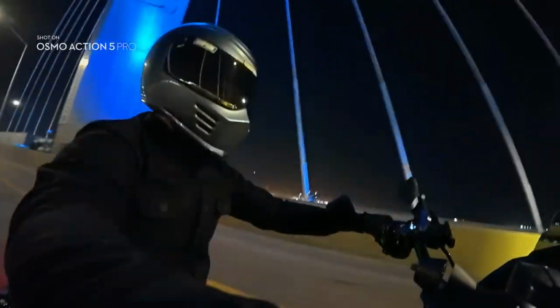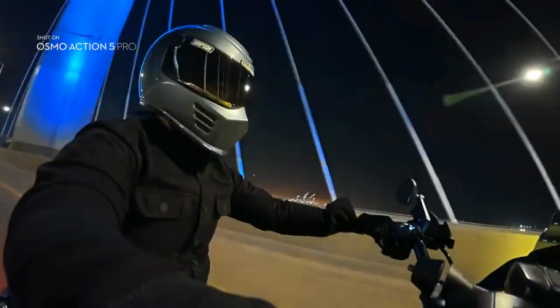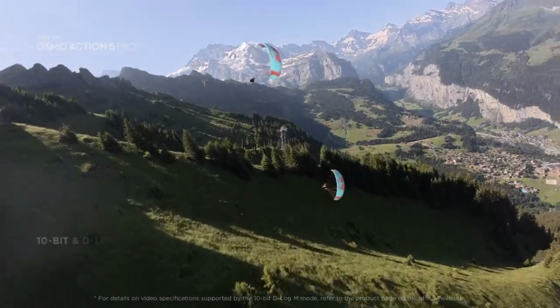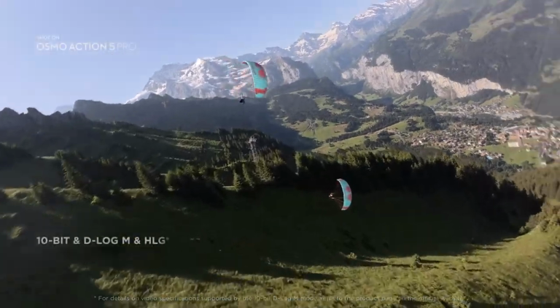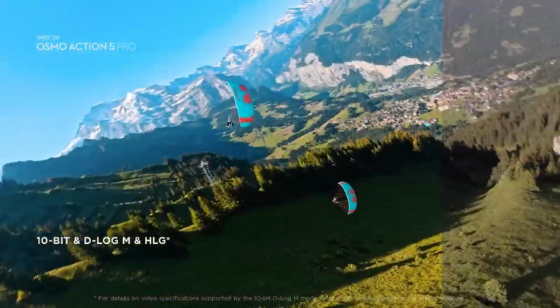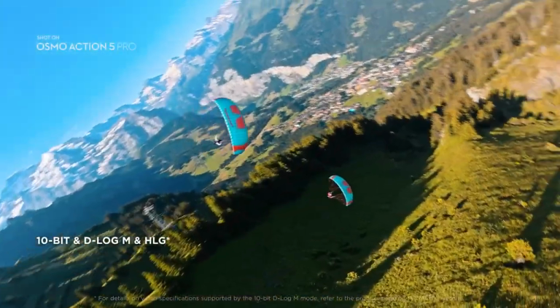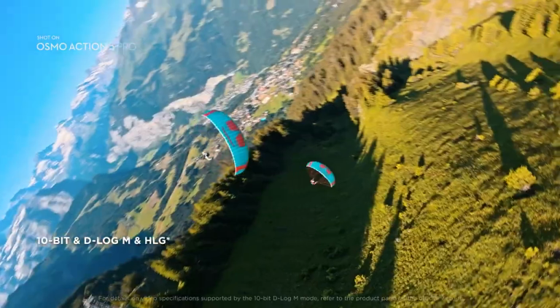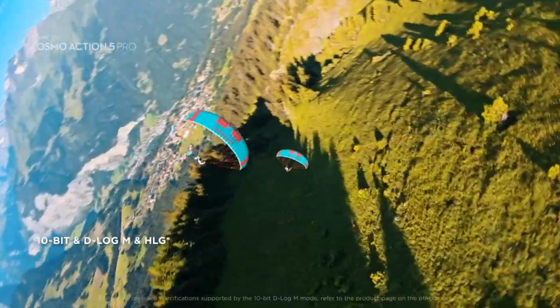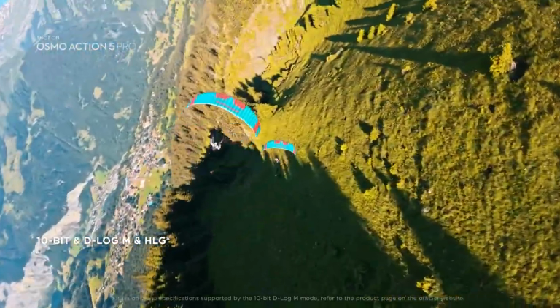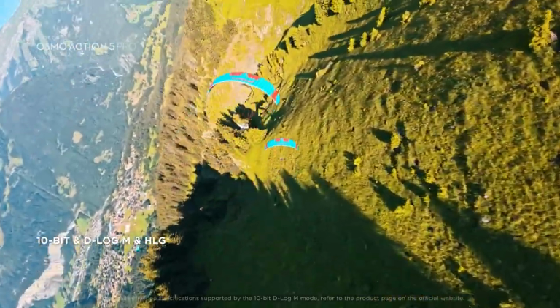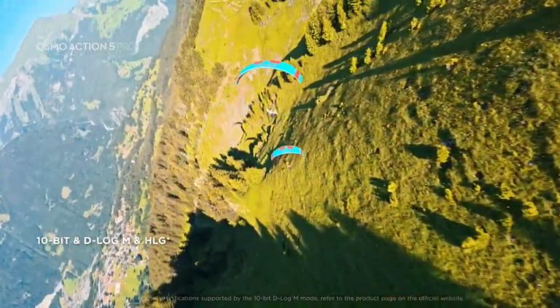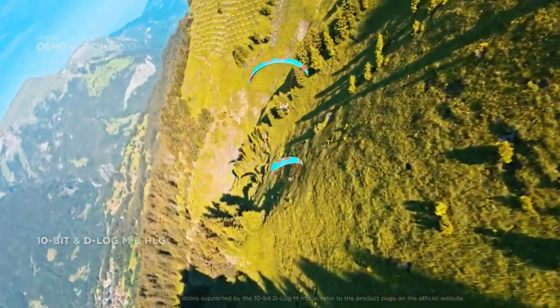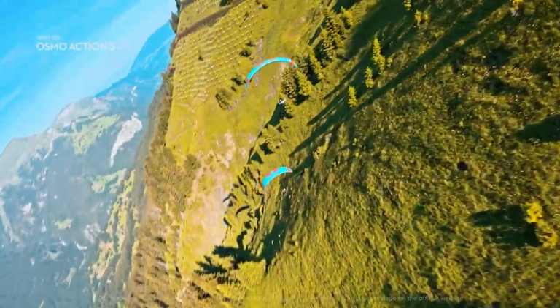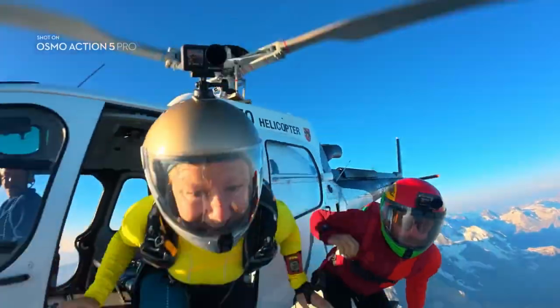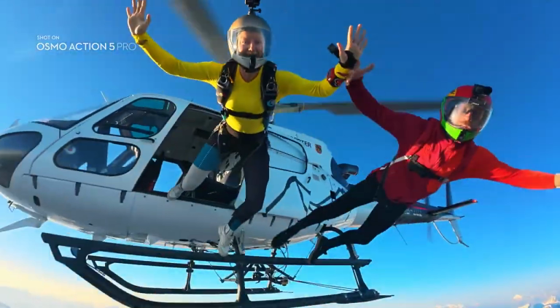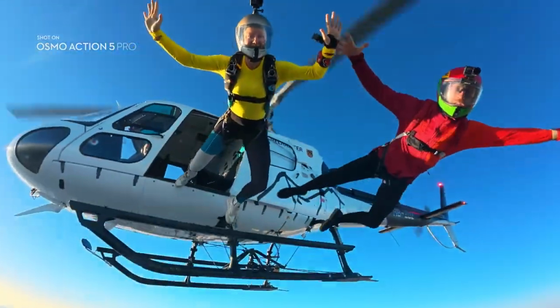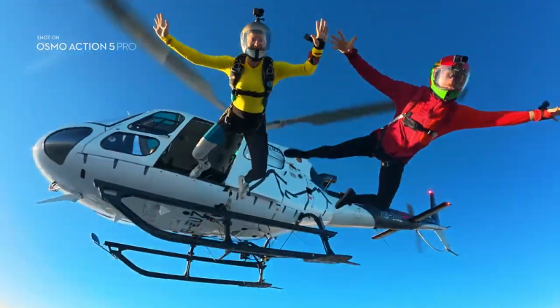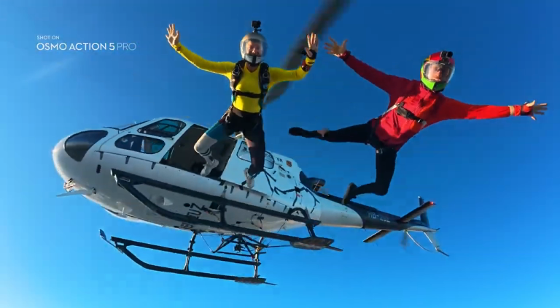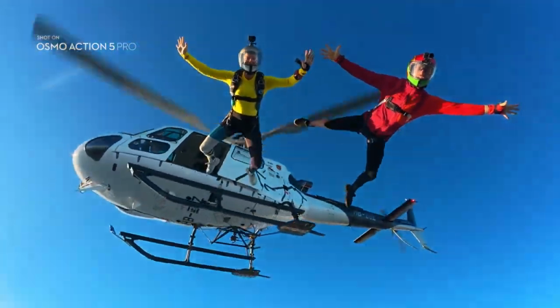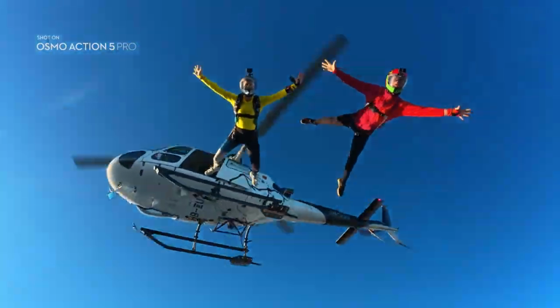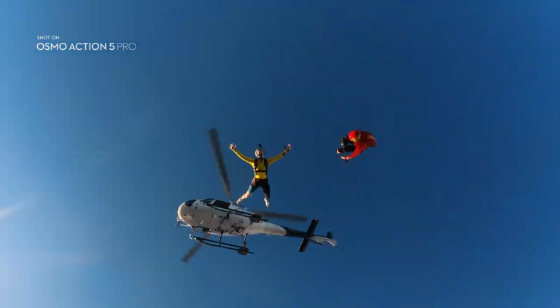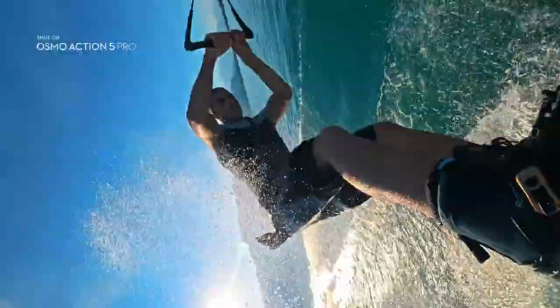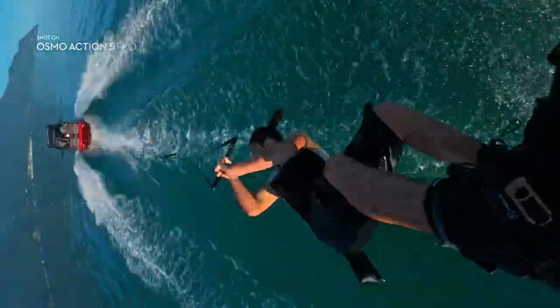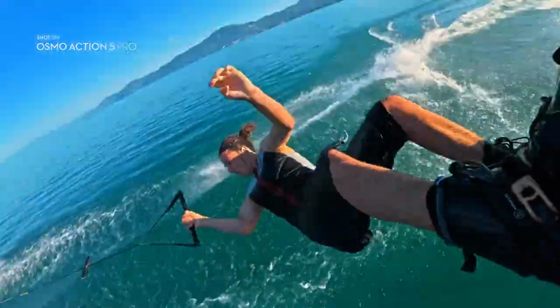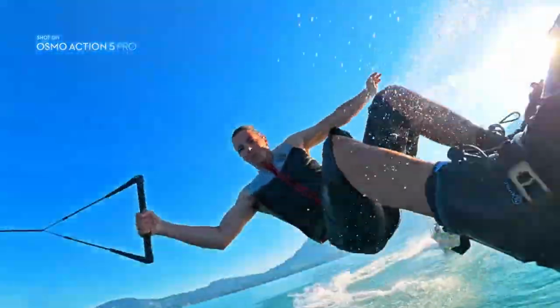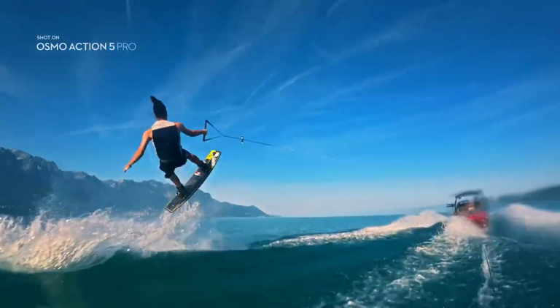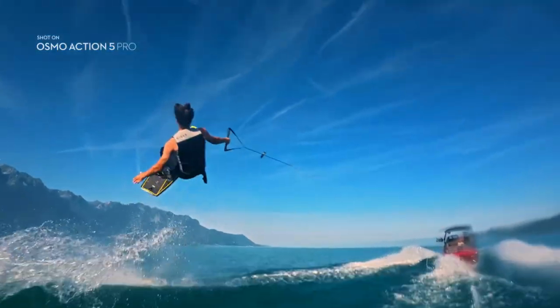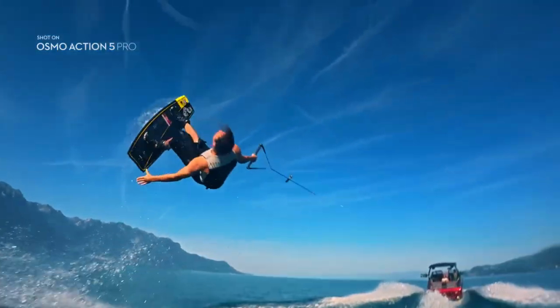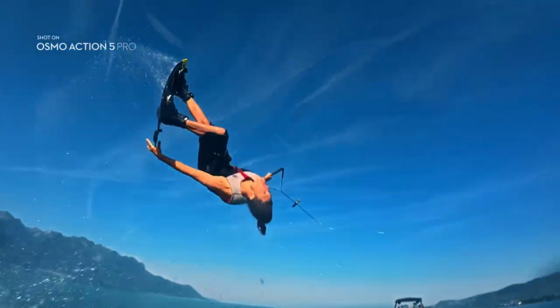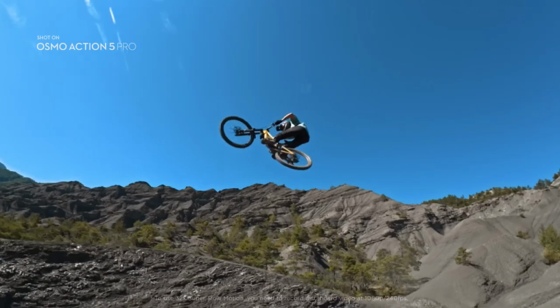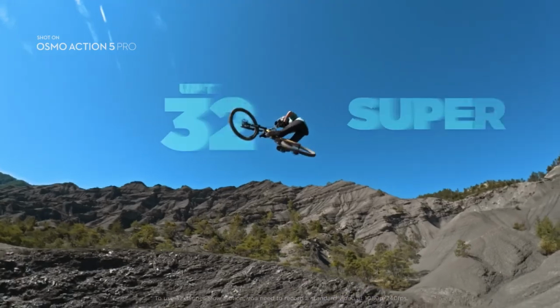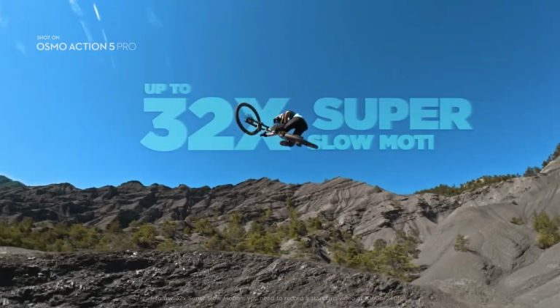Action 5 Pro captures 10-bit color in Normal and D-Log-N, delivering phenomenal detail and color accuracy. And it keeps up with you, generating up to 32x super slow motion.